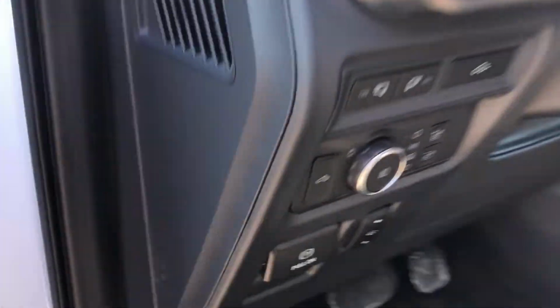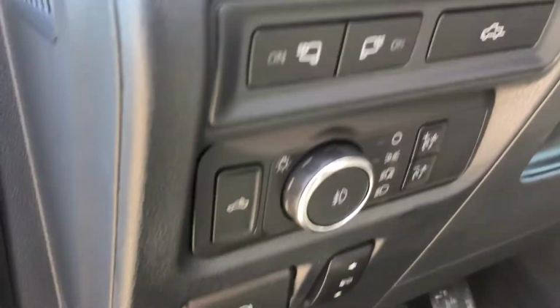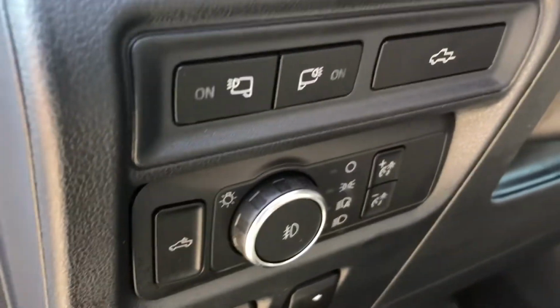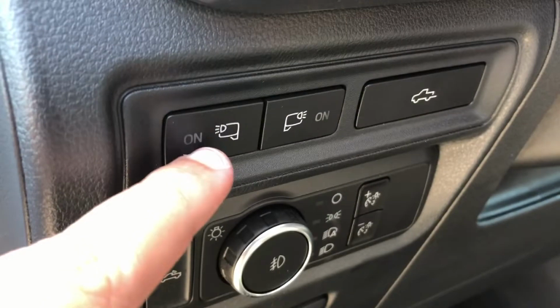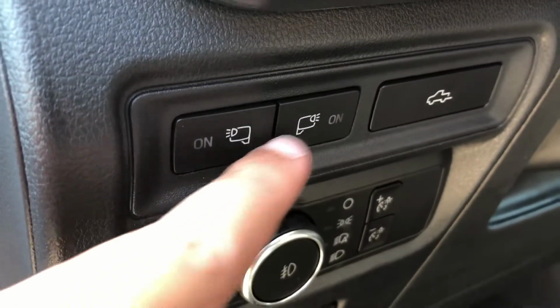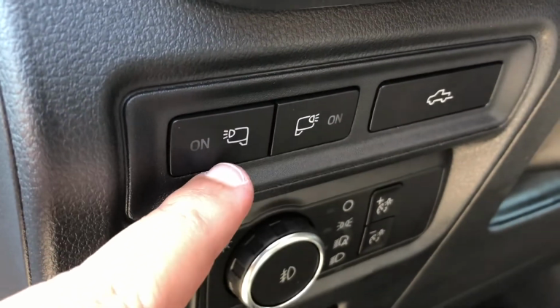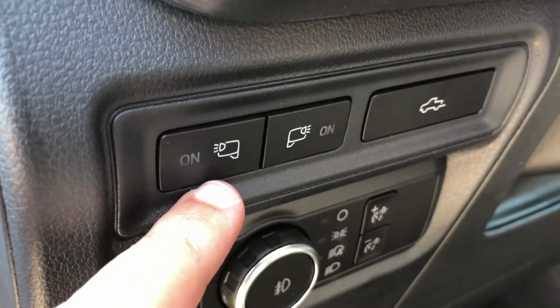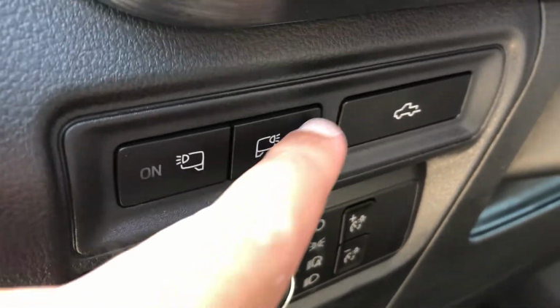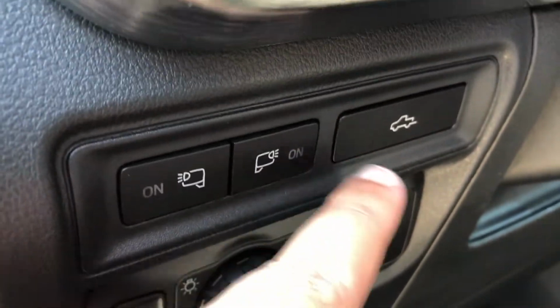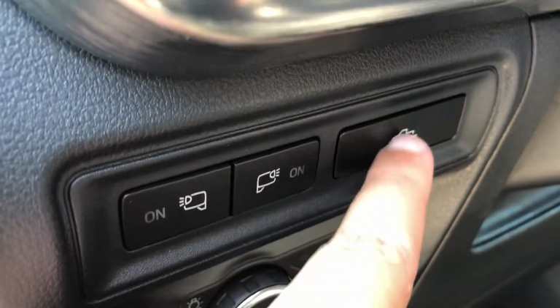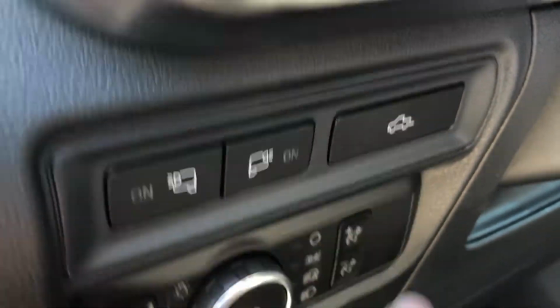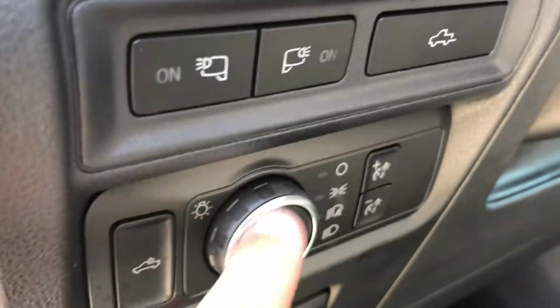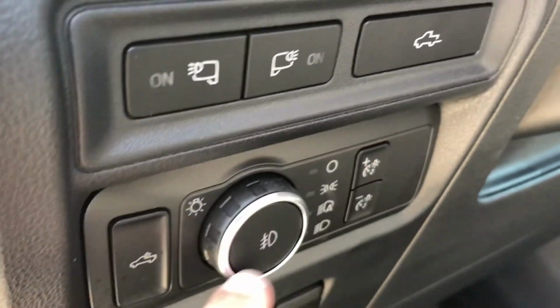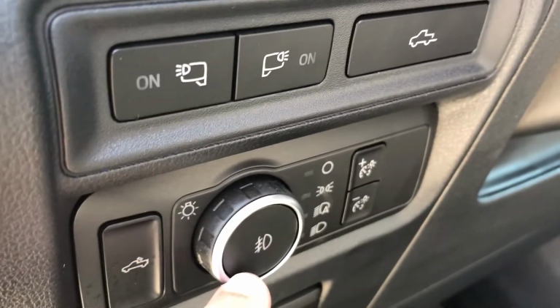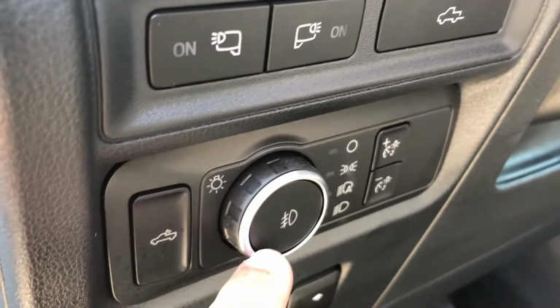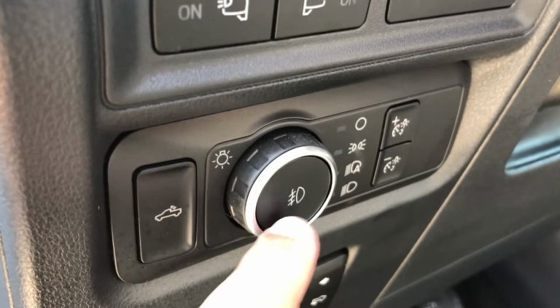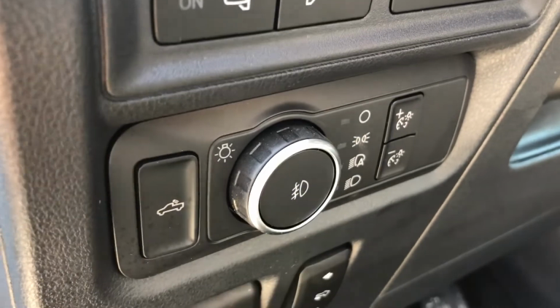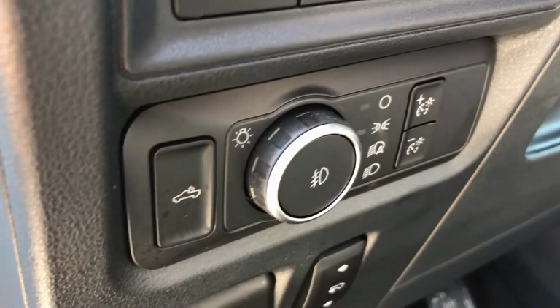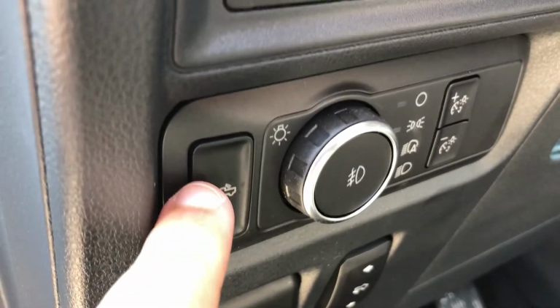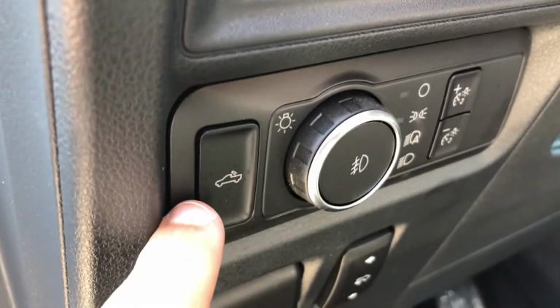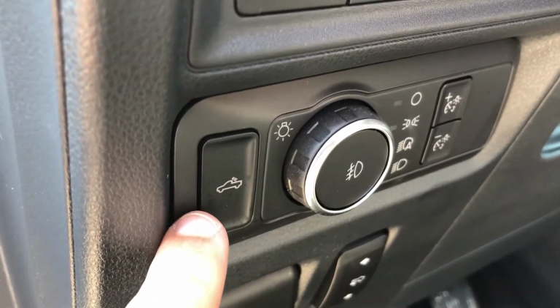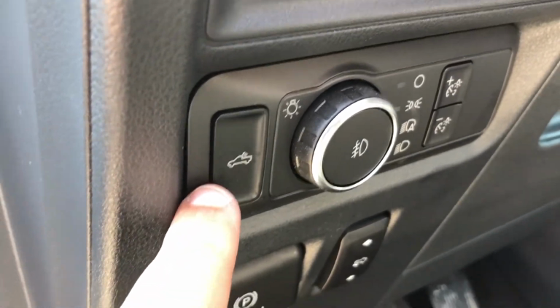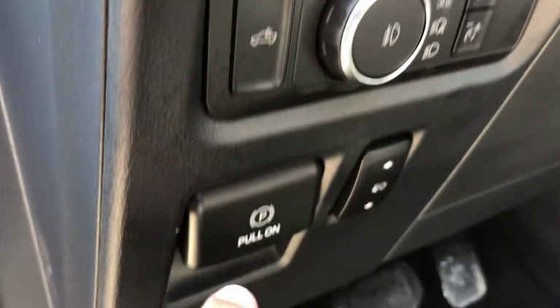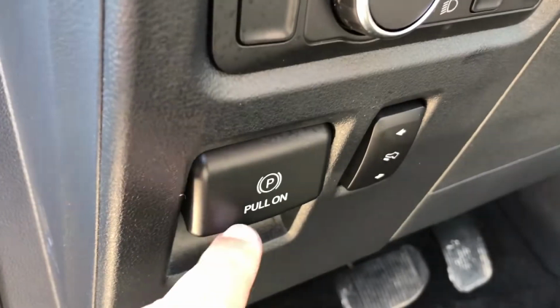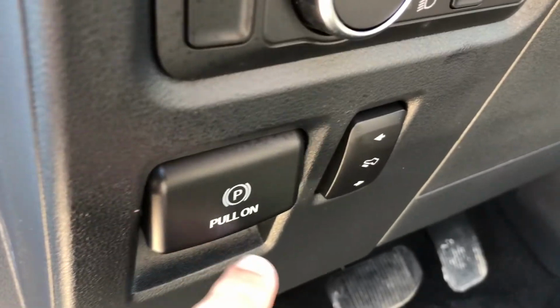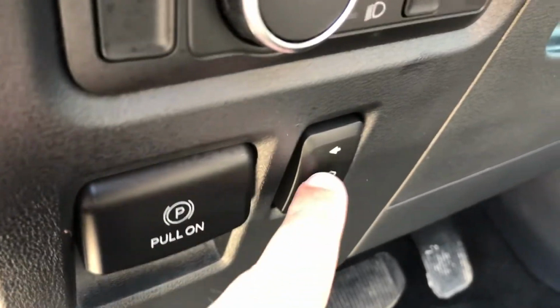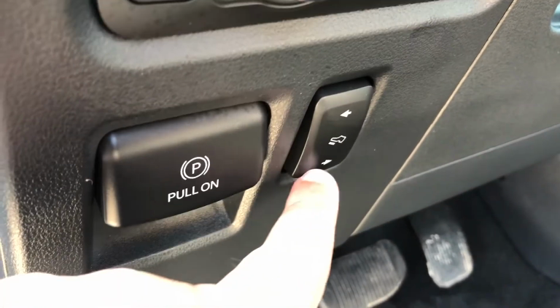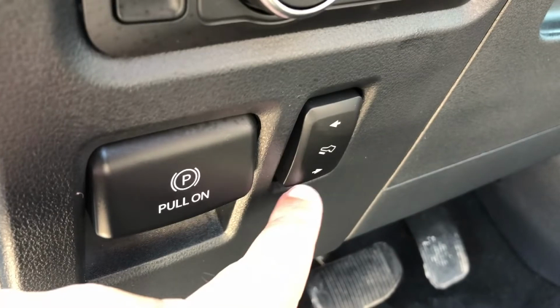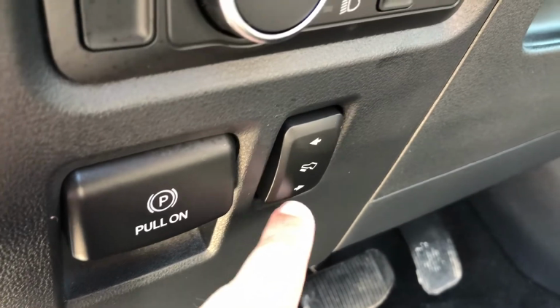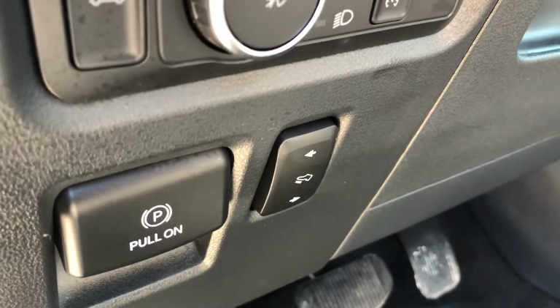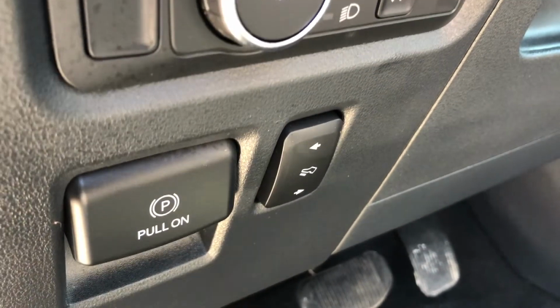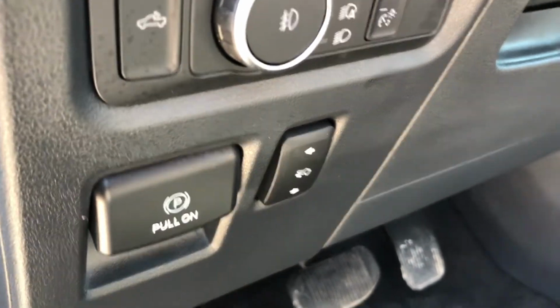Just on the inside we do have the controls for your spotlights and your mirror spotlights, your power tailgate release, as well as the controls for your automatic headlights which do include fog lights, and your exterior rear dome light. Then you have your electronic parking brake as well as the controls for your power adjustable pedals.